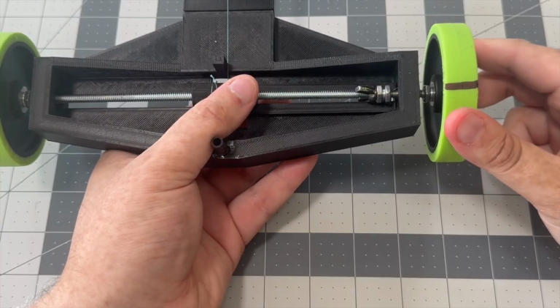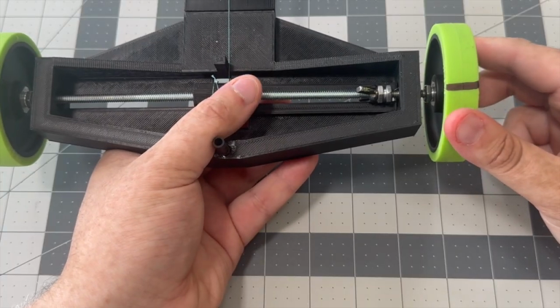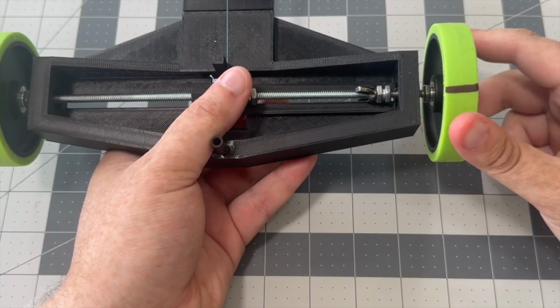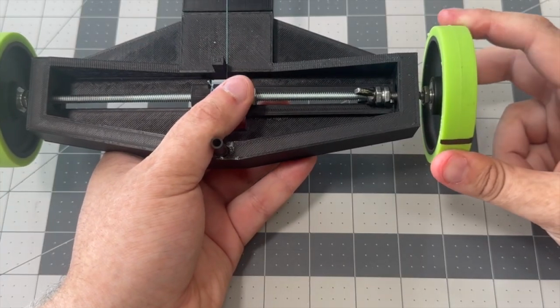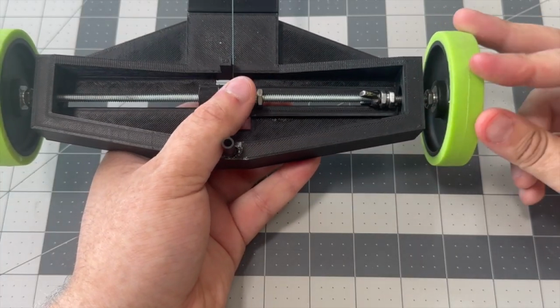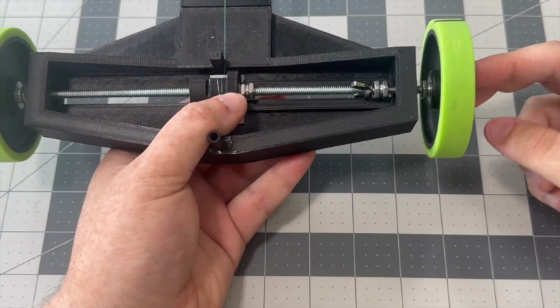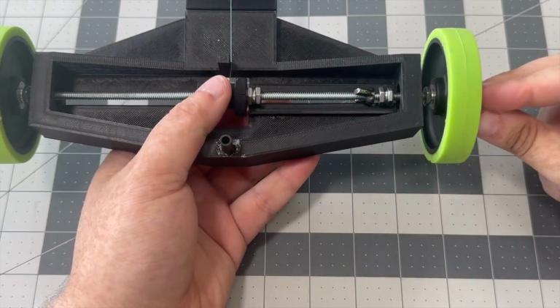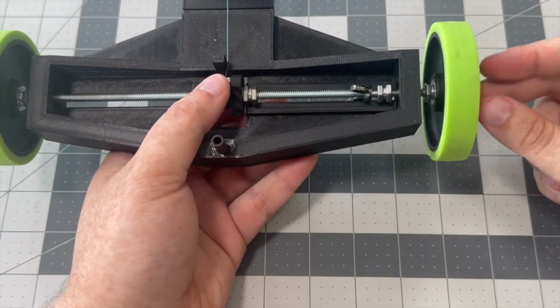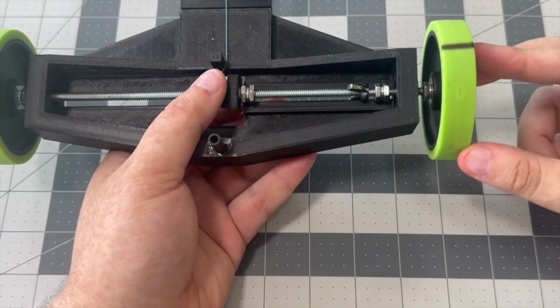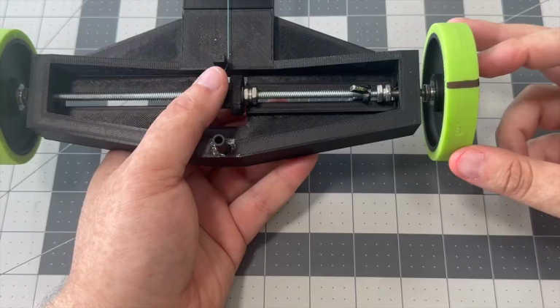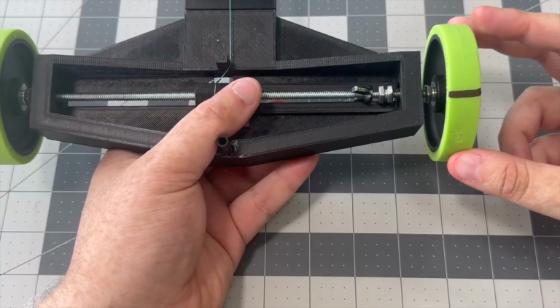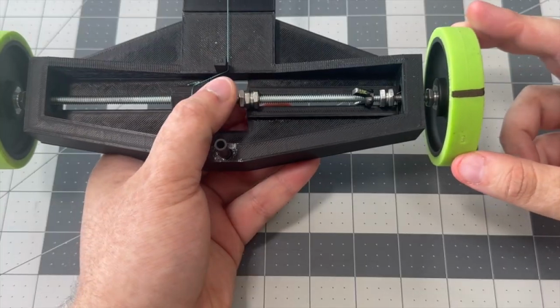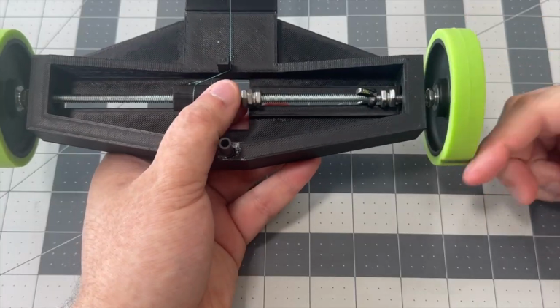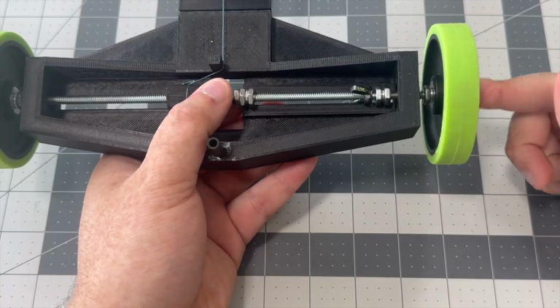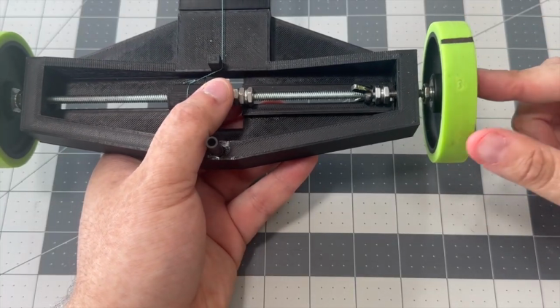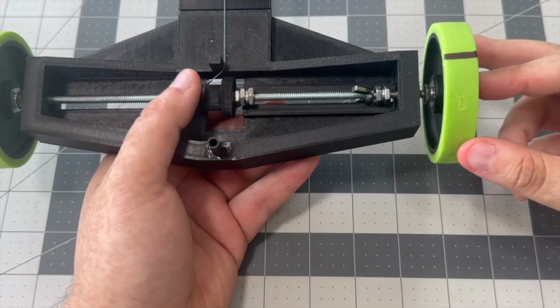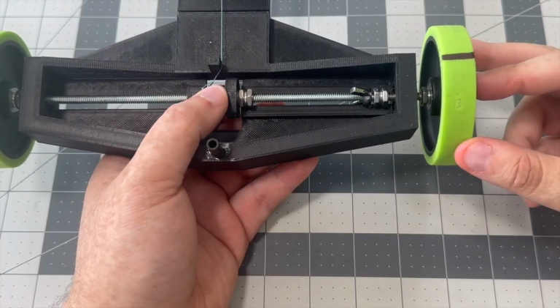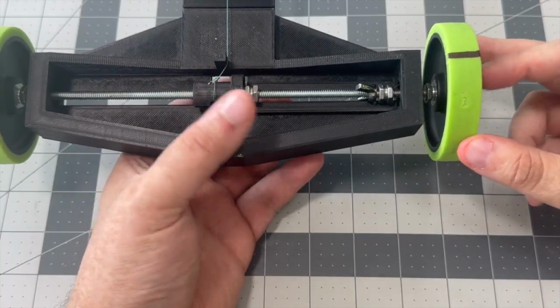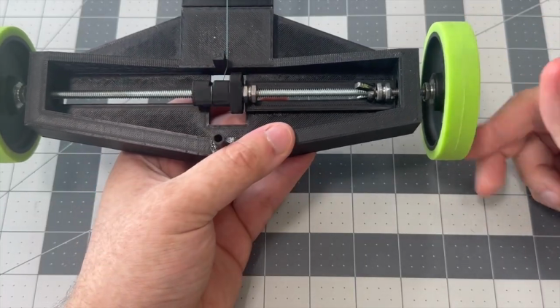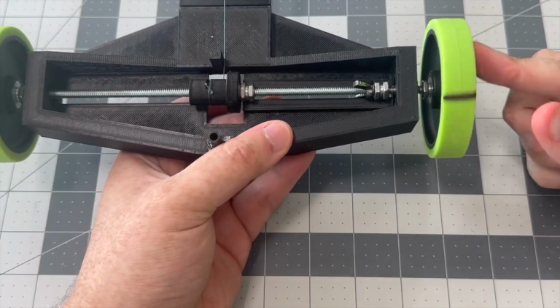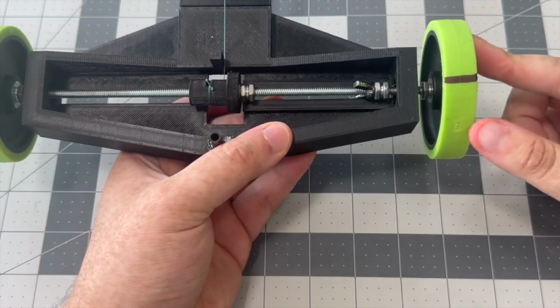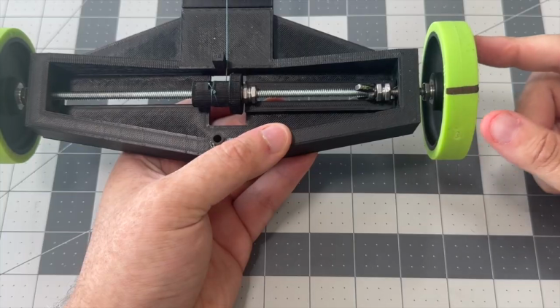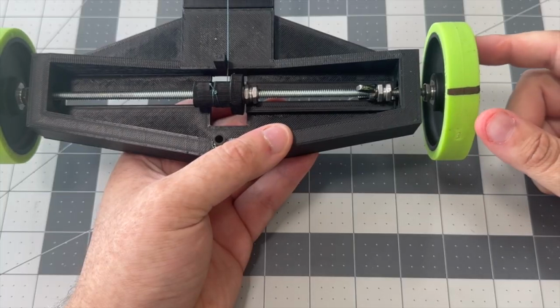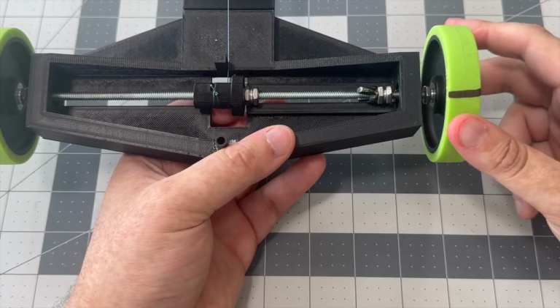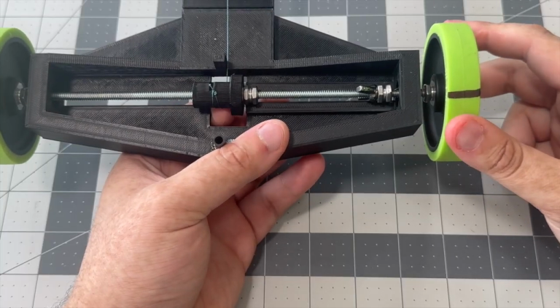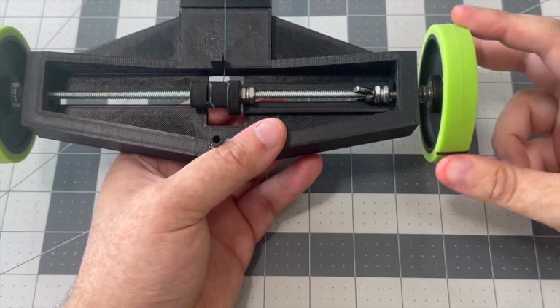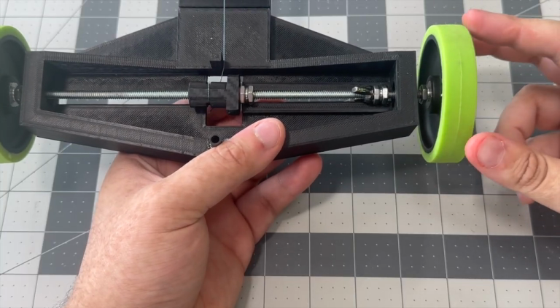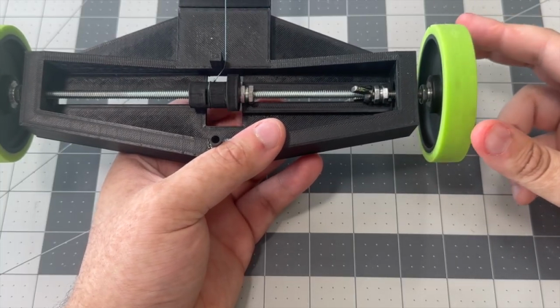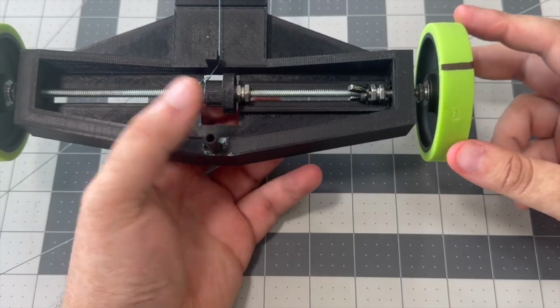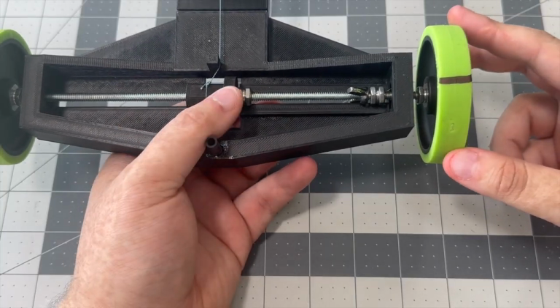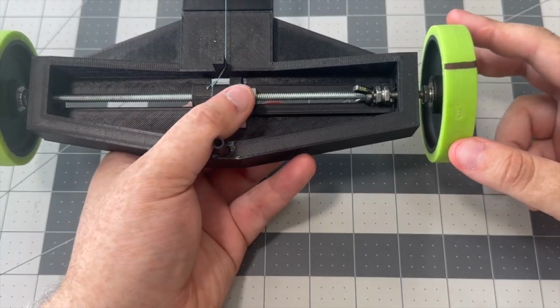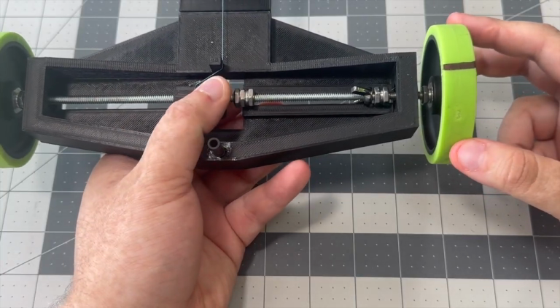Obviously, the larger that offset is between when the brake piece engages and when the wingnut engages will affect the degree of braking, or how fast your vehicle brakes.